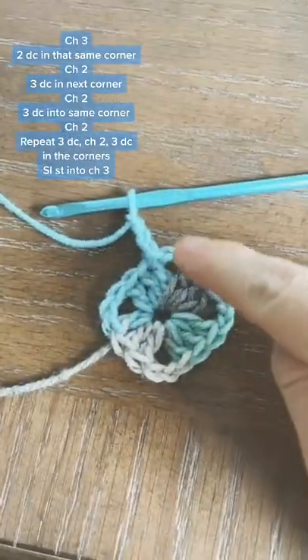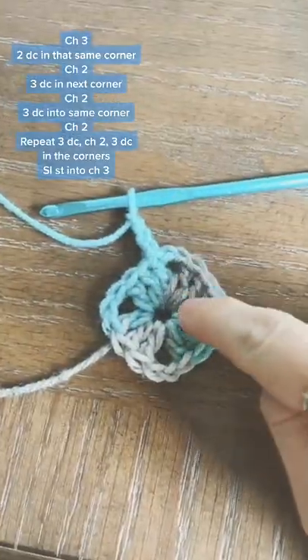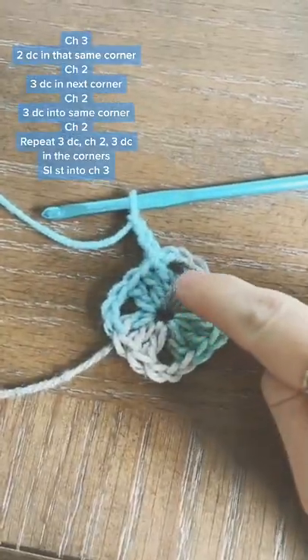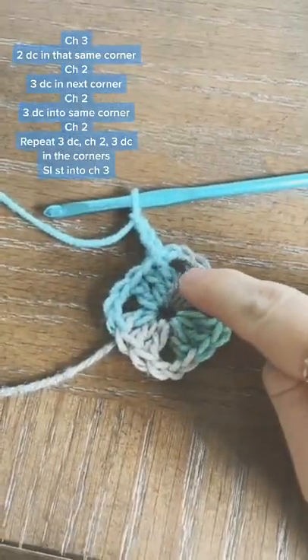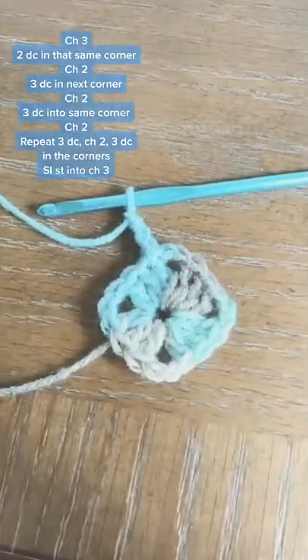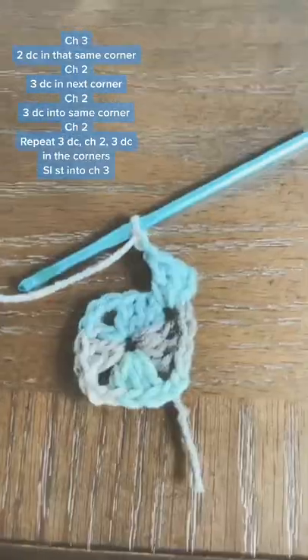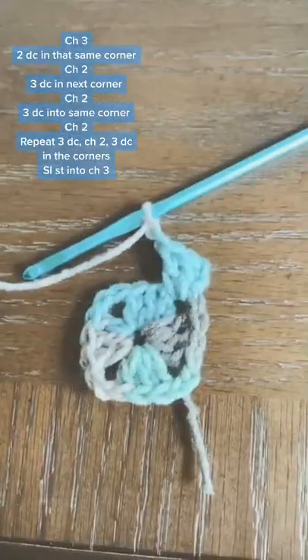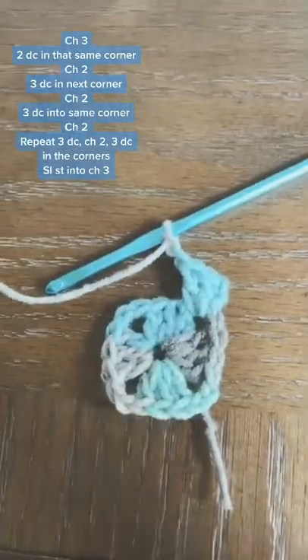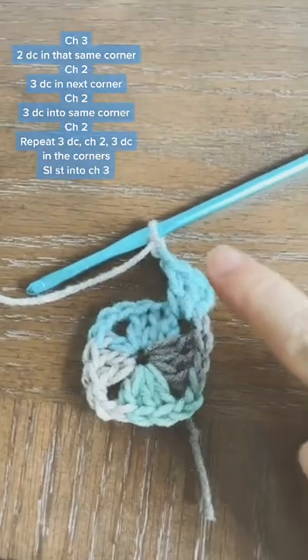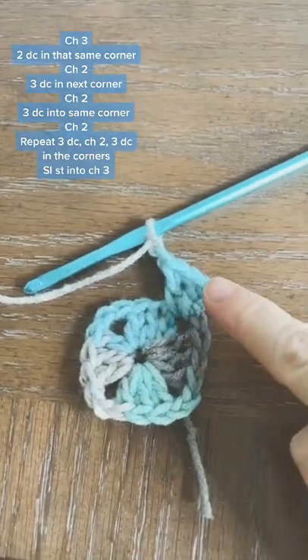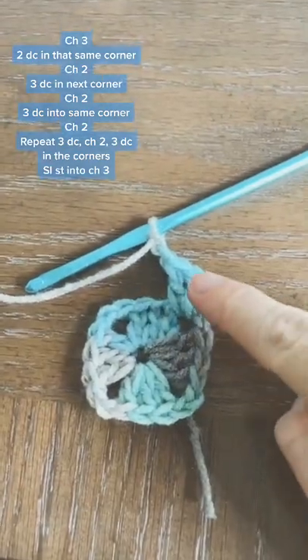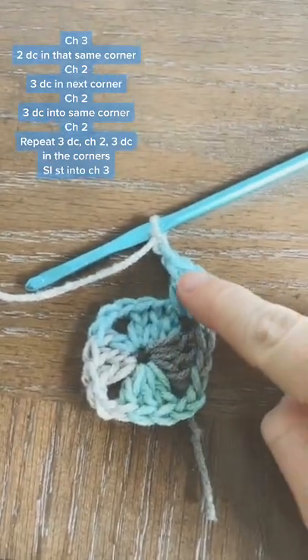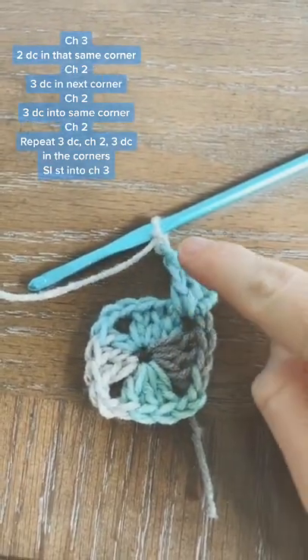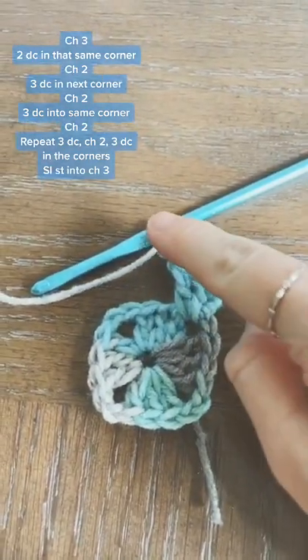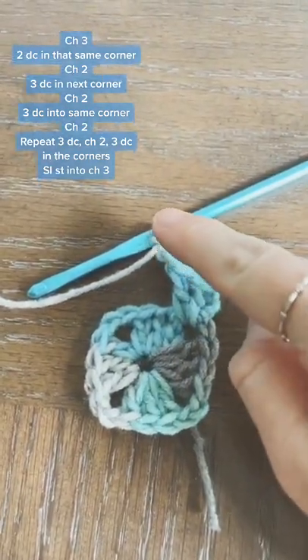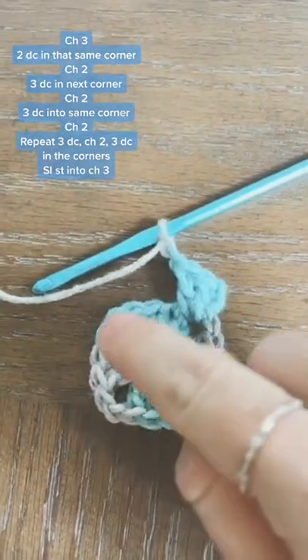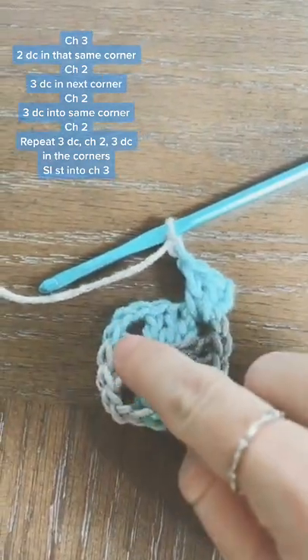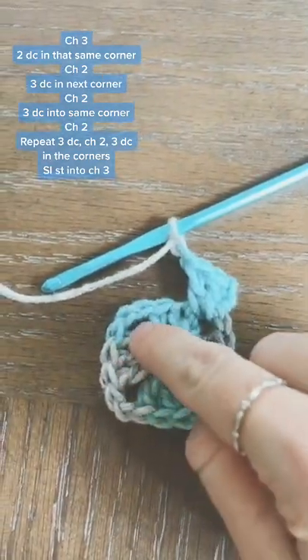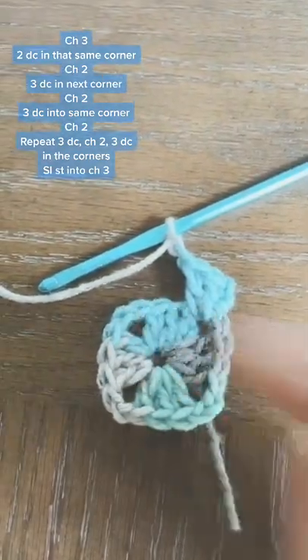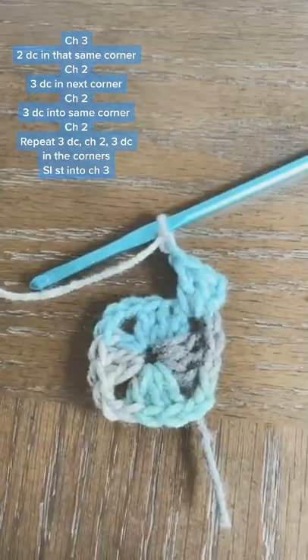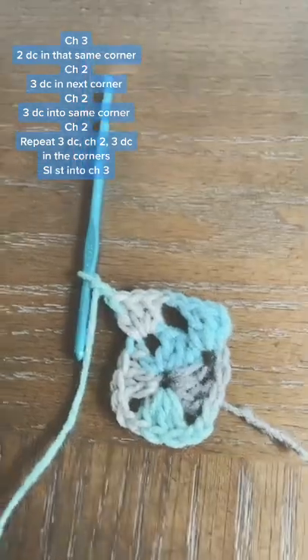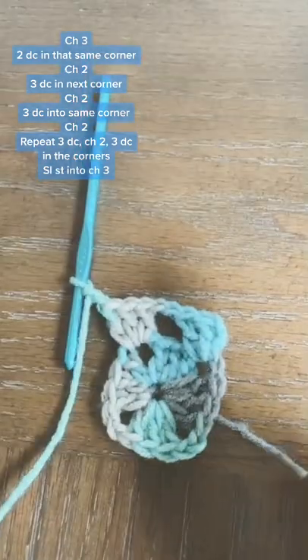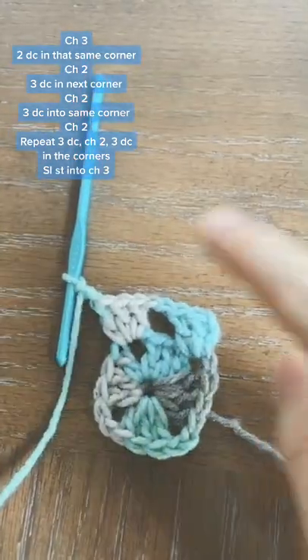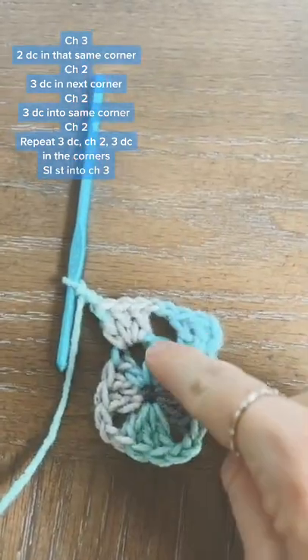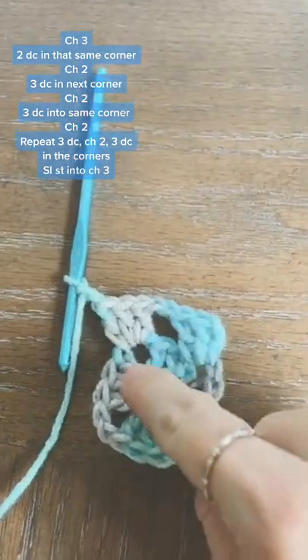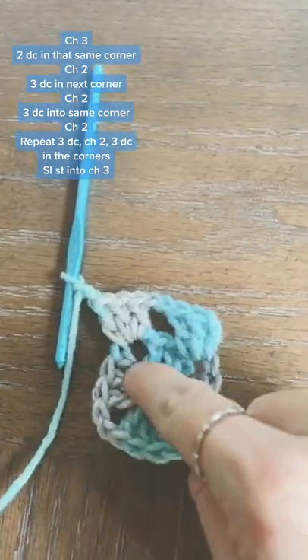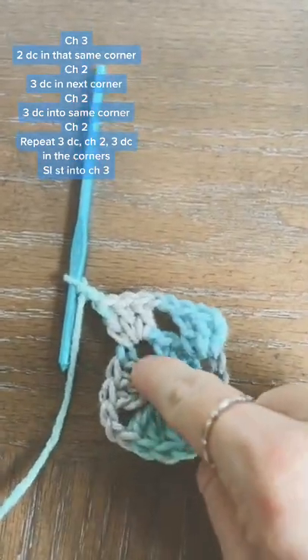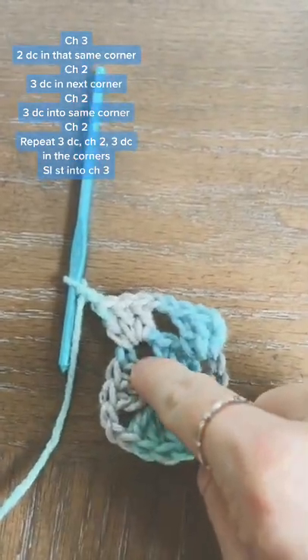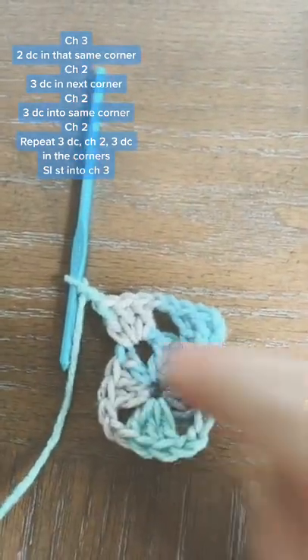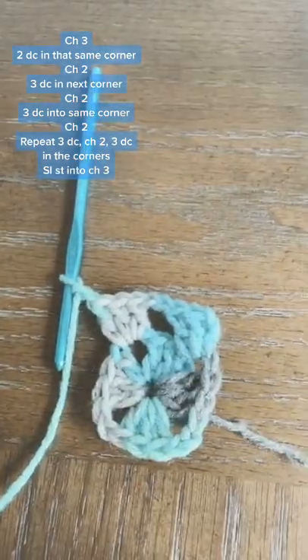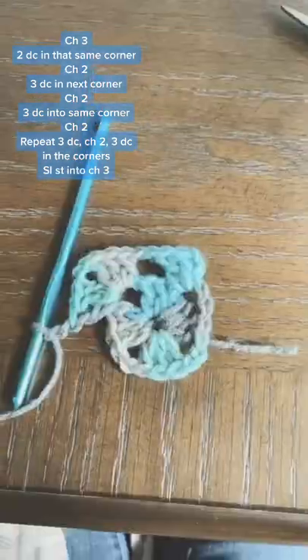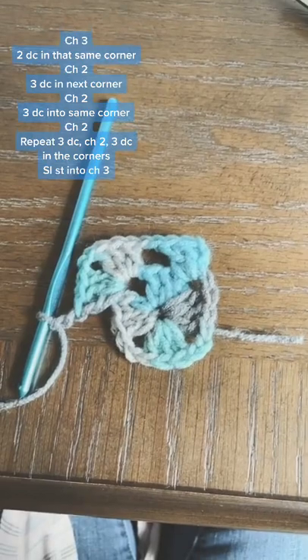Now you're going to chain three and into that corner add two double crochets. Then chain two, and in the next corner you're going to add three double crochets. Then after that chain two, you're going to make three more double crochets in the same corner to make a new corner.